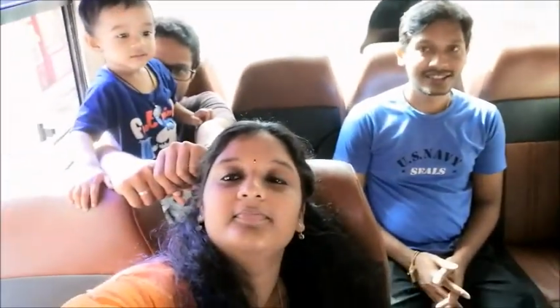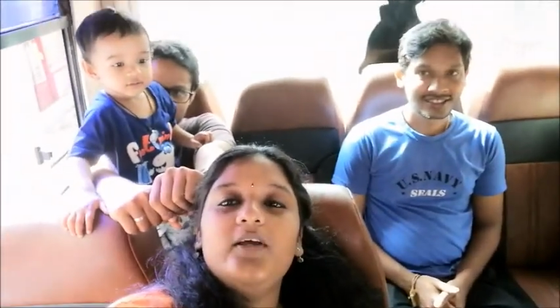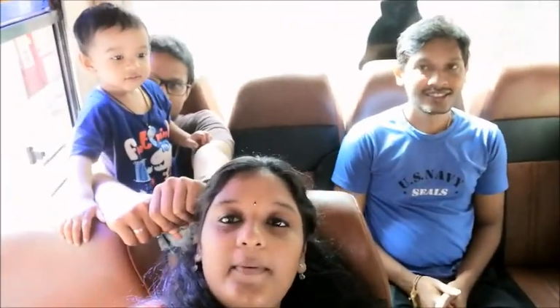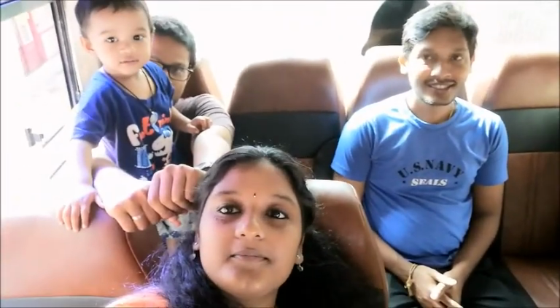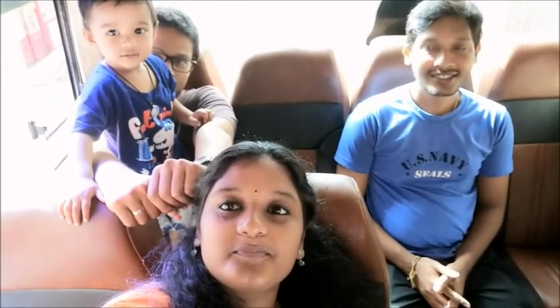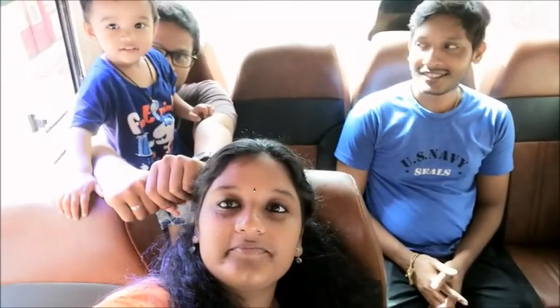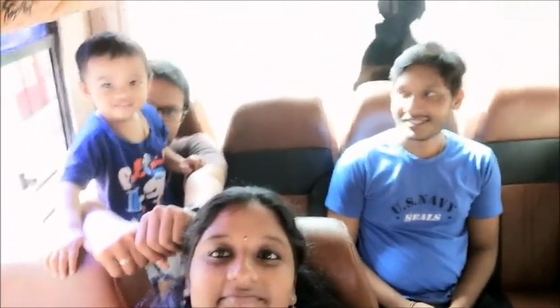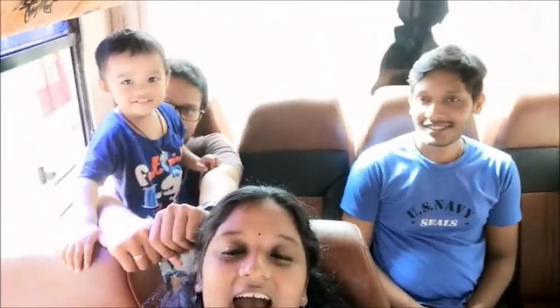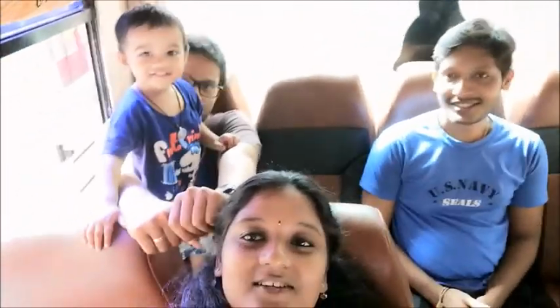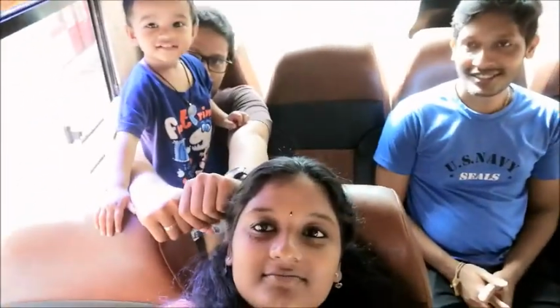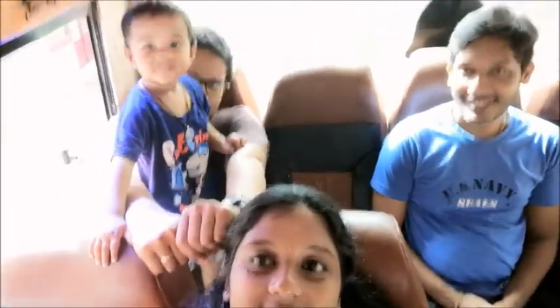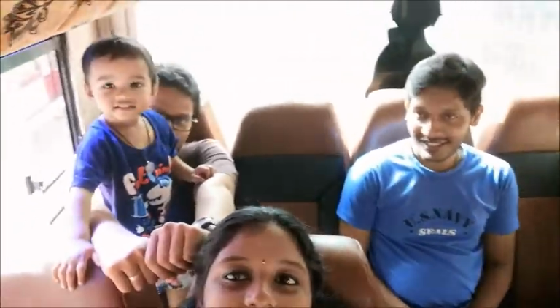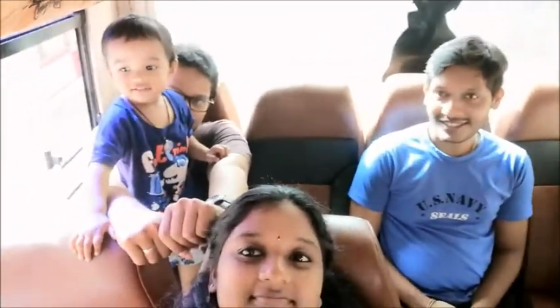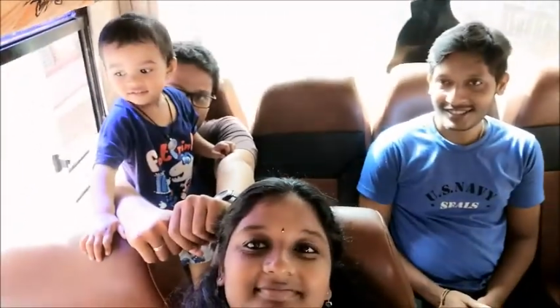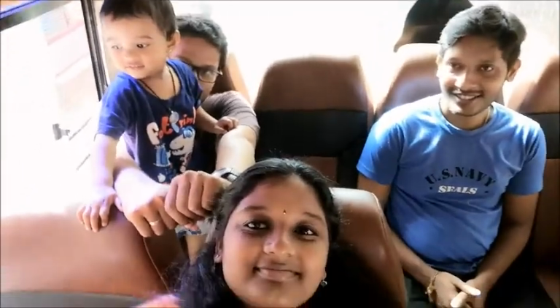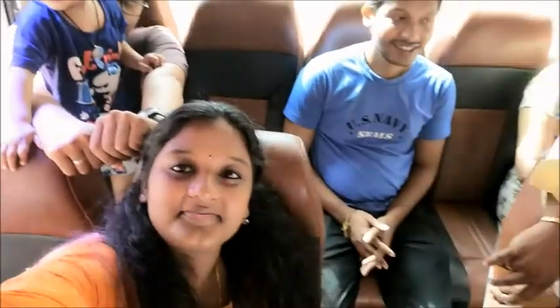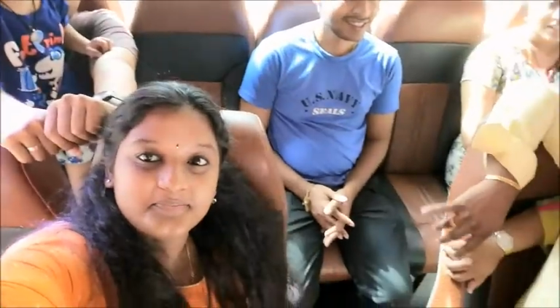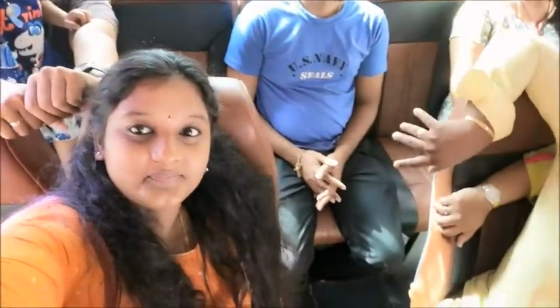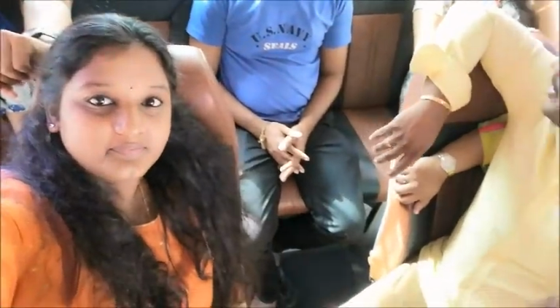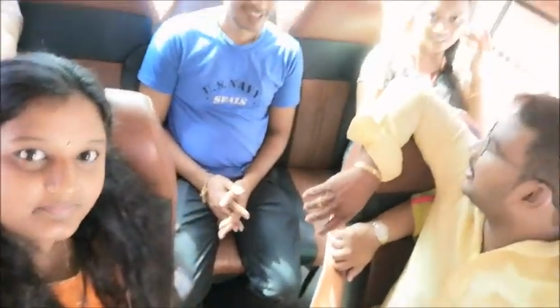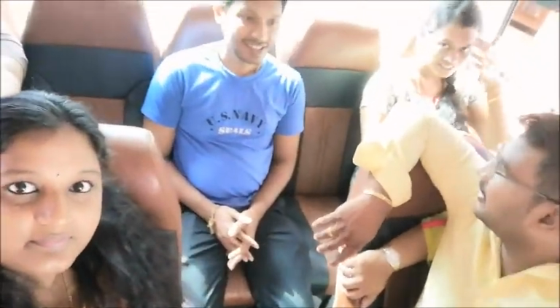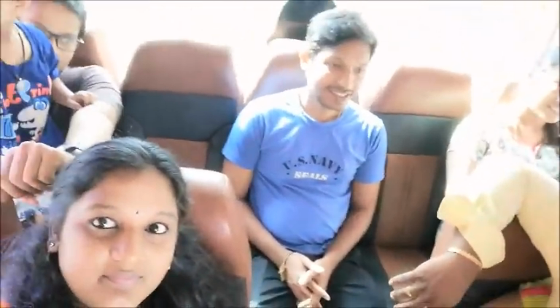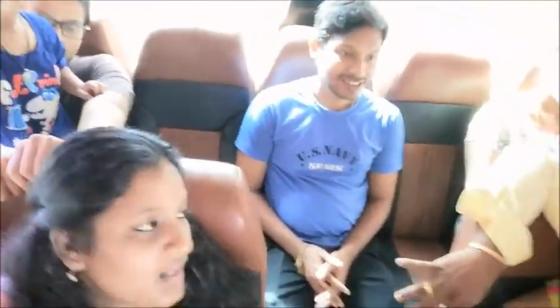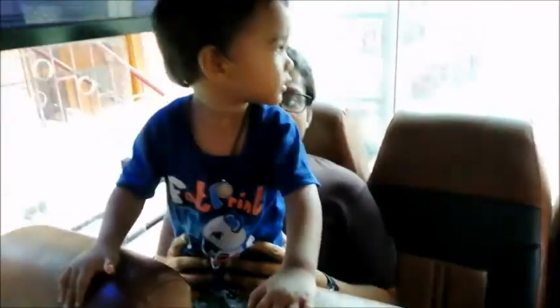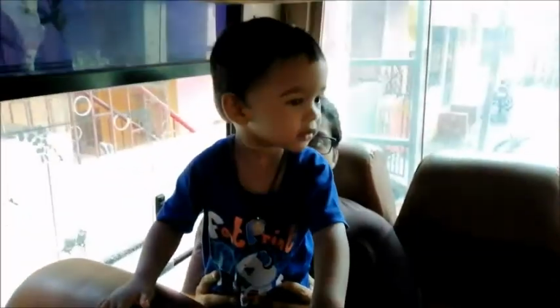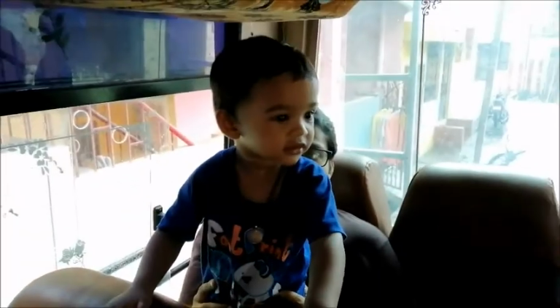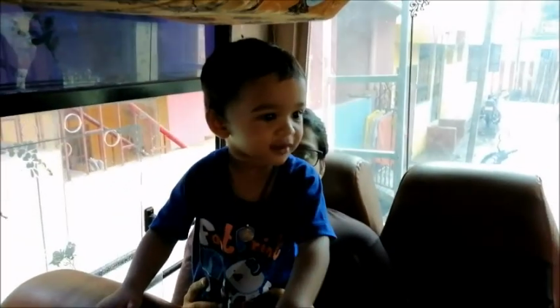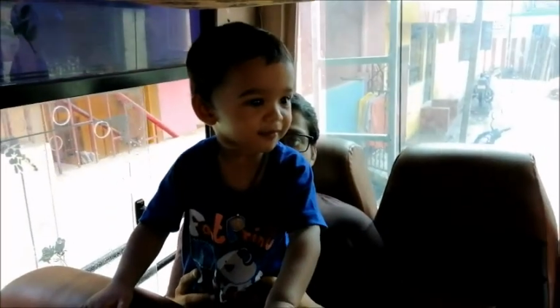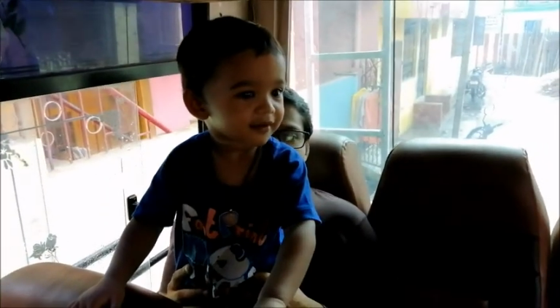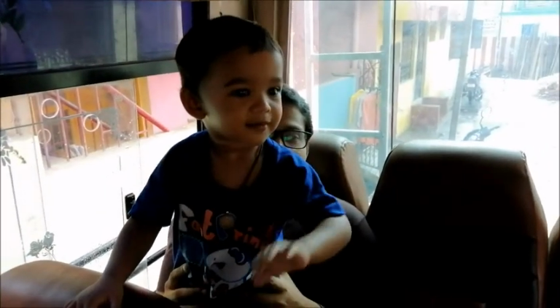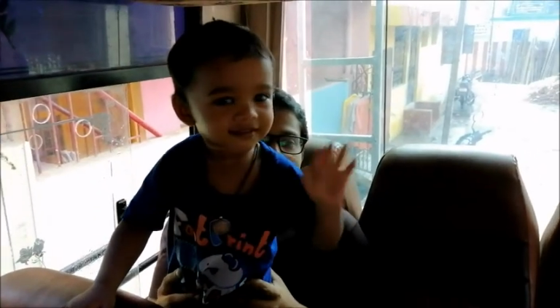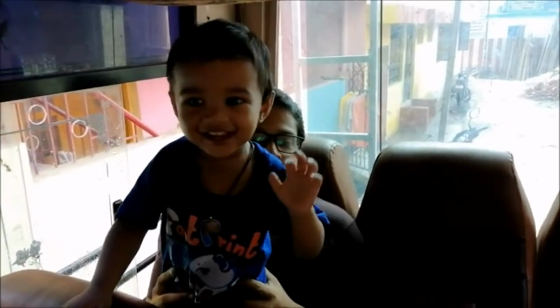Hi, welcome to my channel. Kaliyana is already finished, so now we are going to go to Chennai.